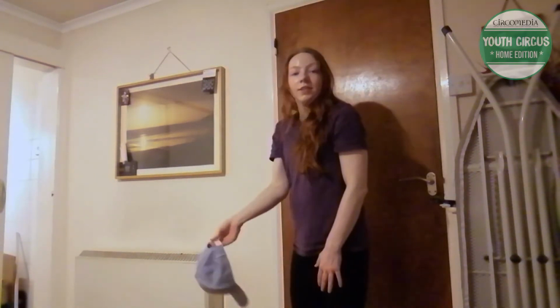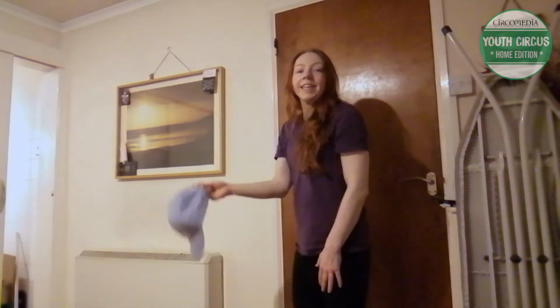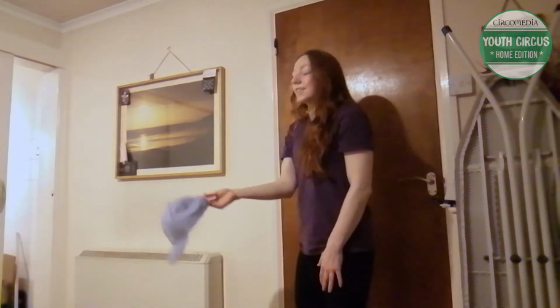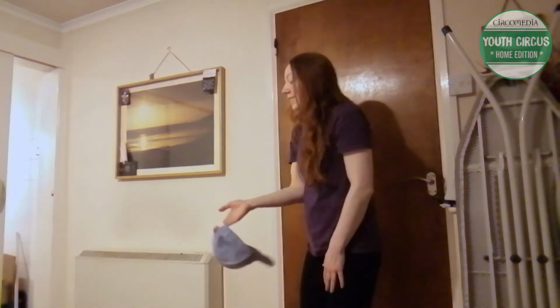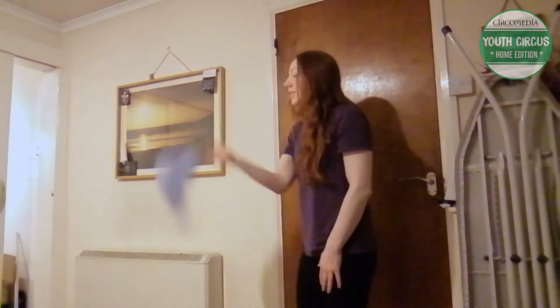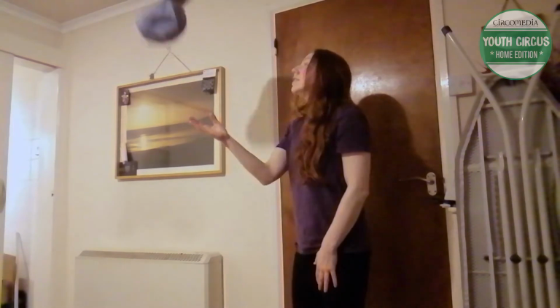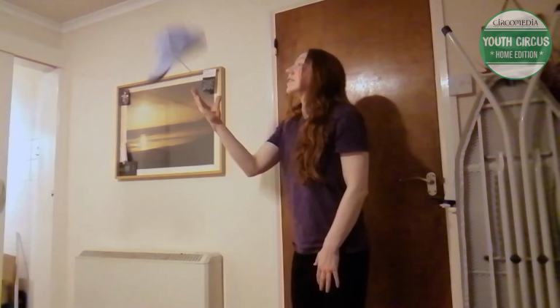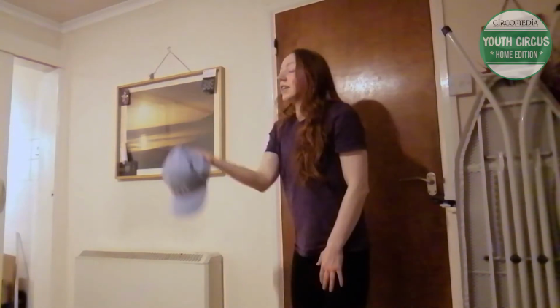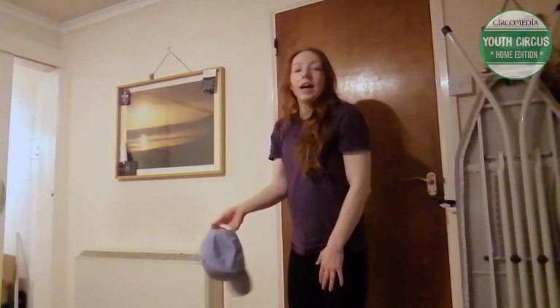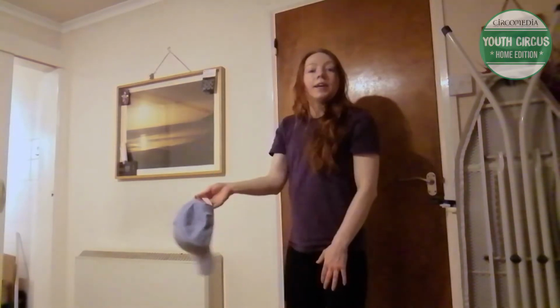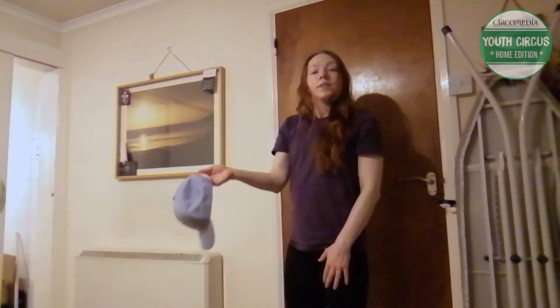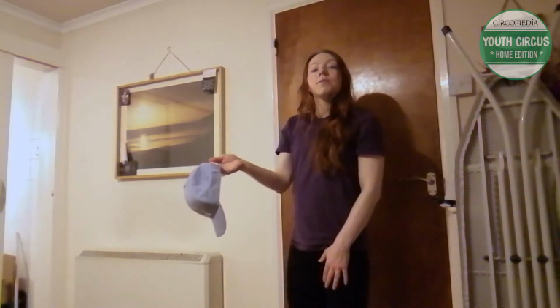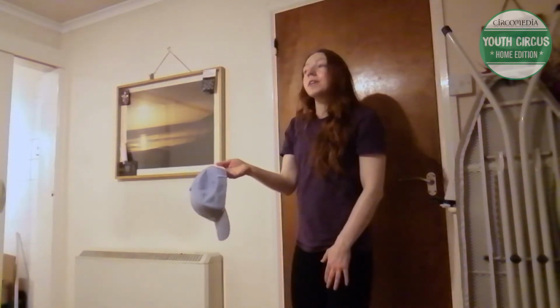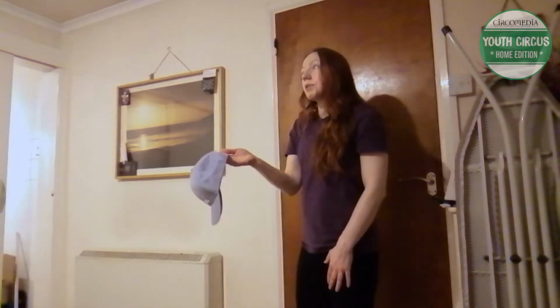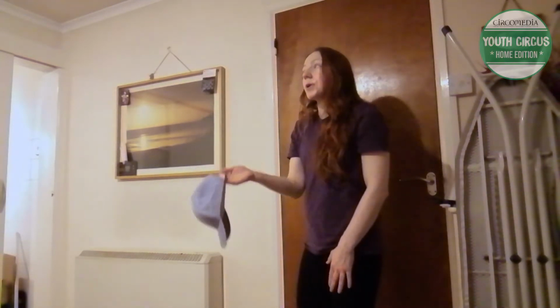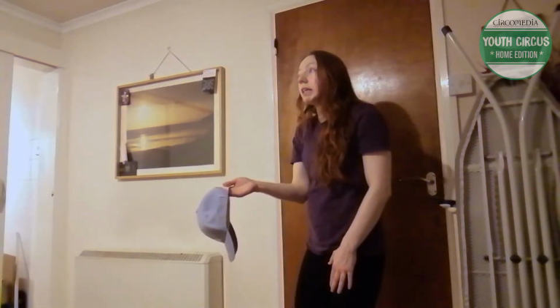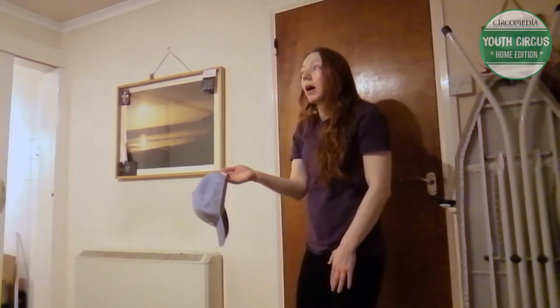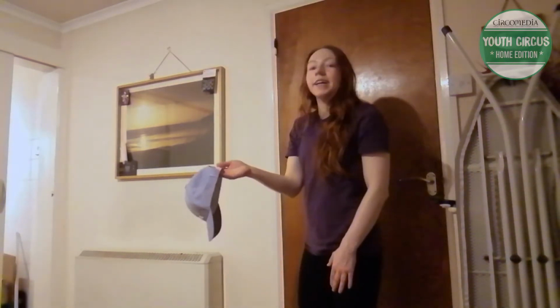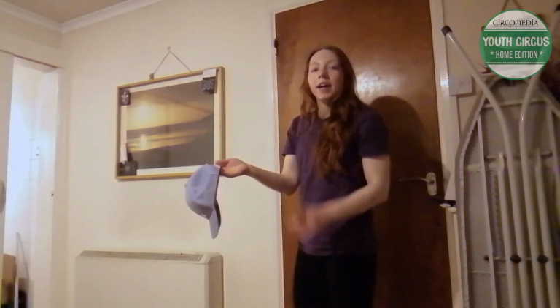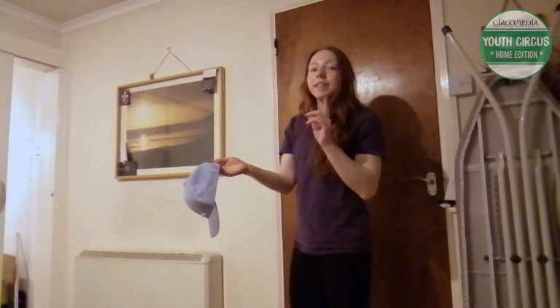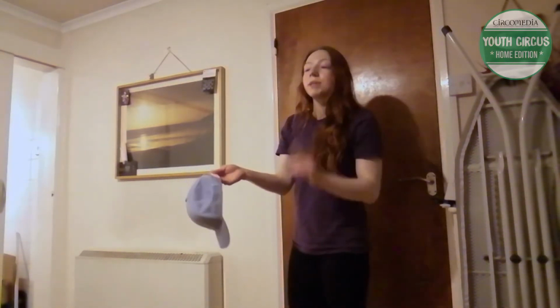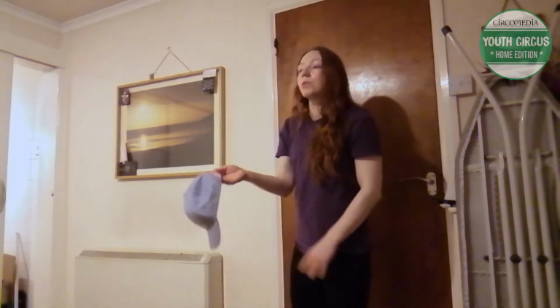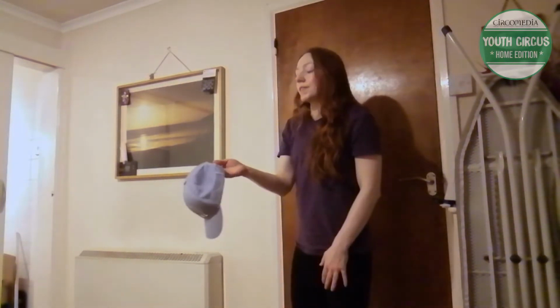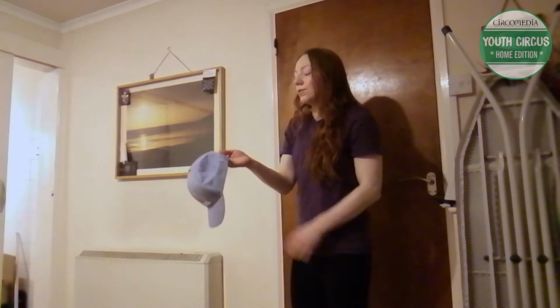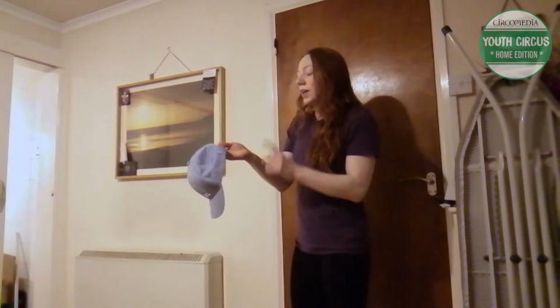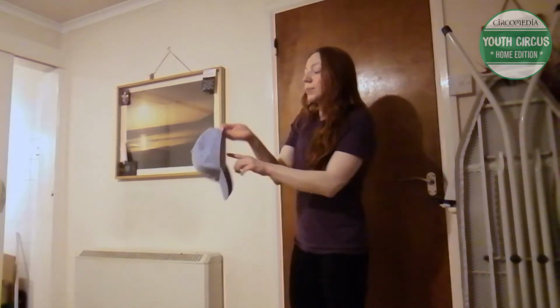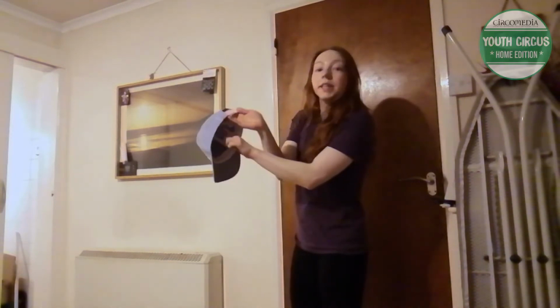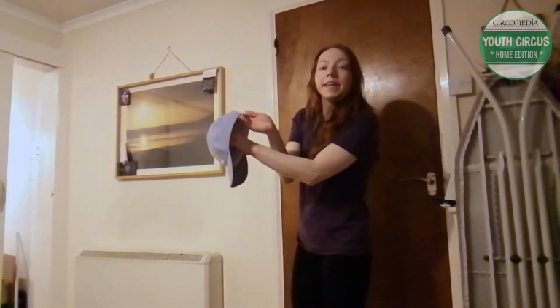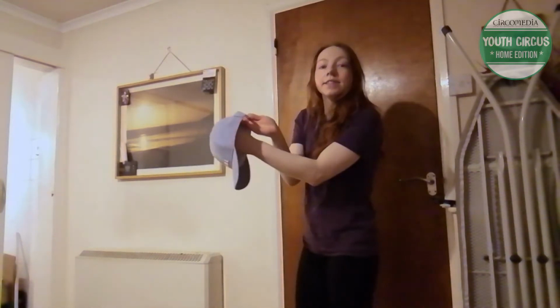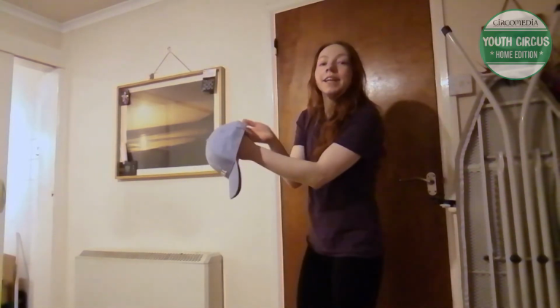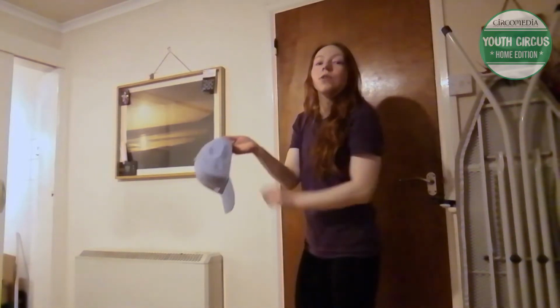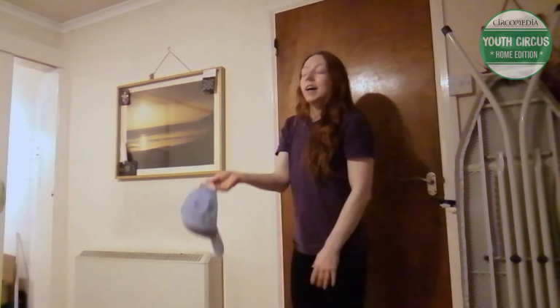Just like that. Now the same thing — I'm going to throw it a little bit higher and a little bit towards myself, spotting the inside of the hat.